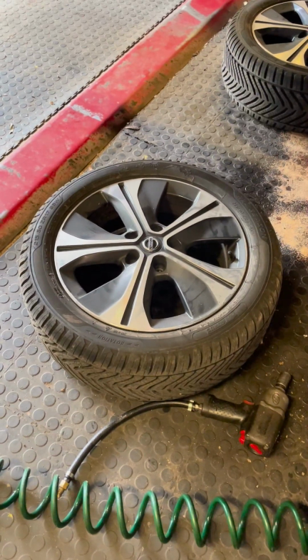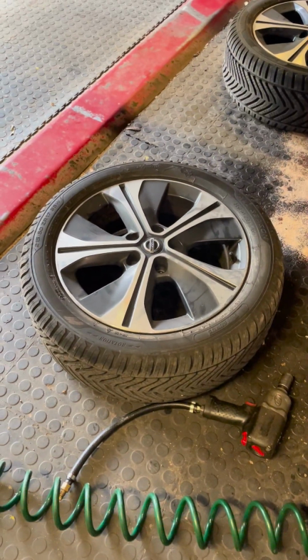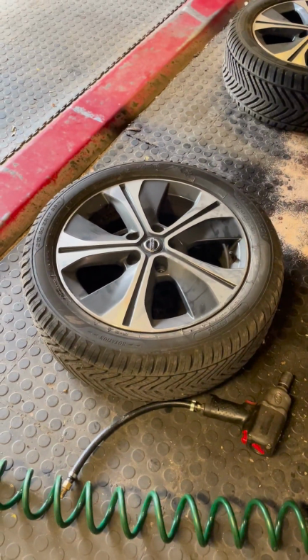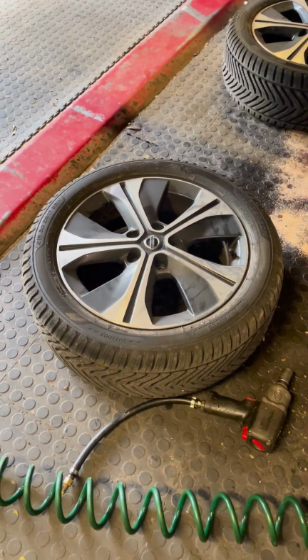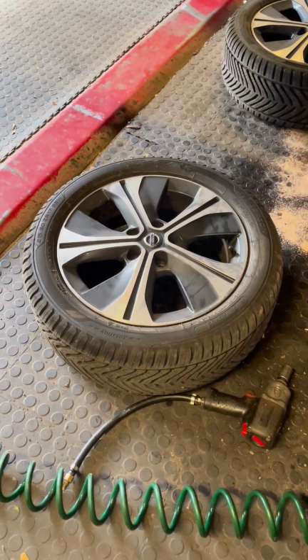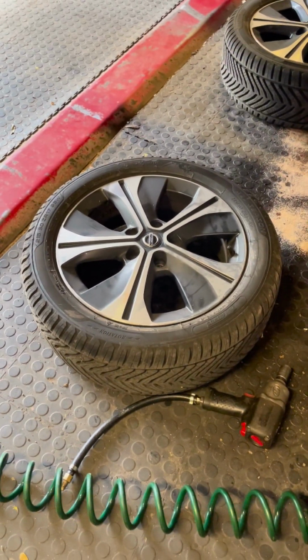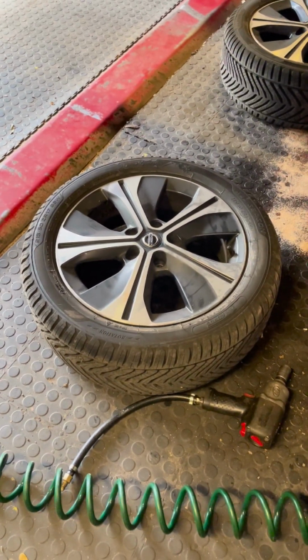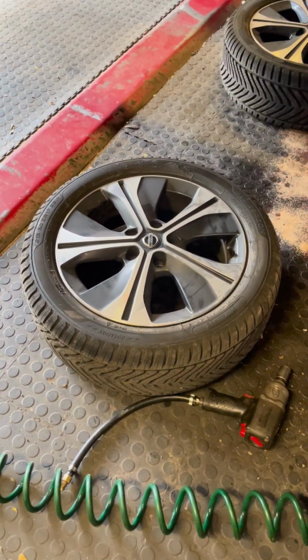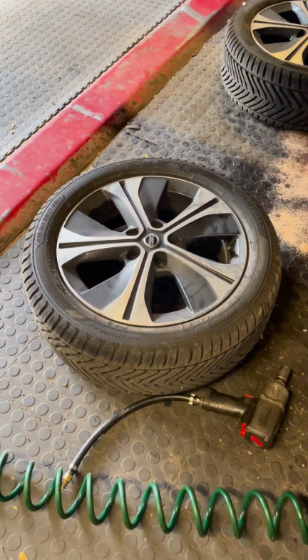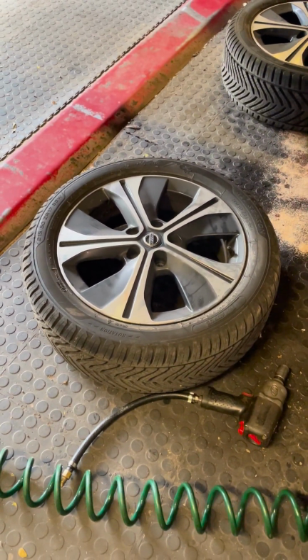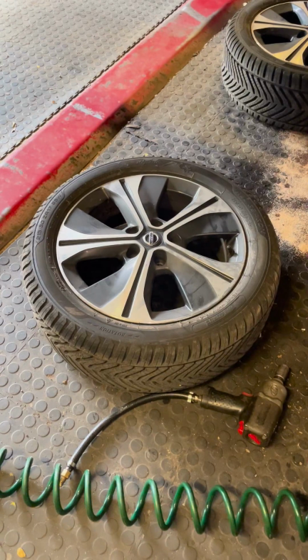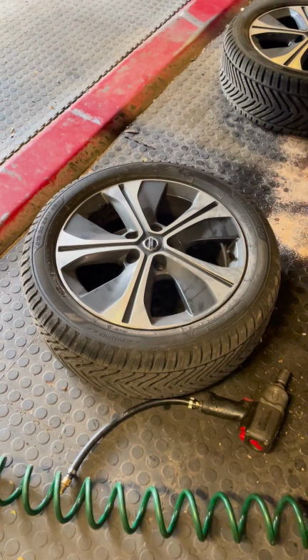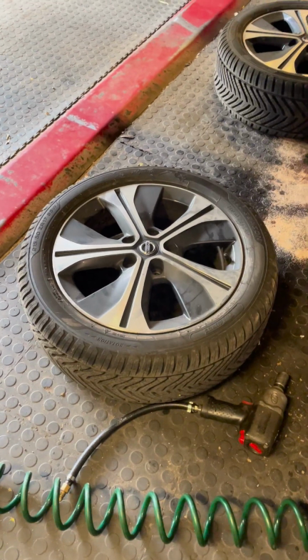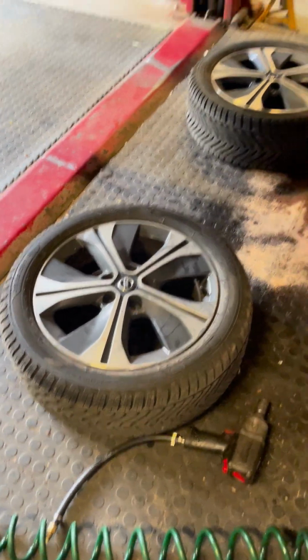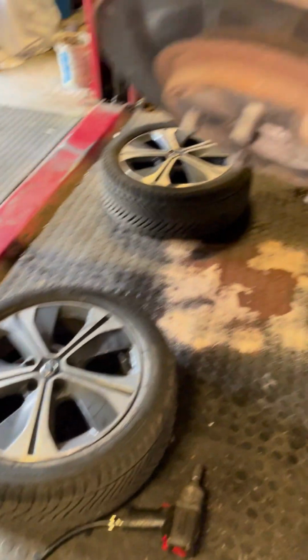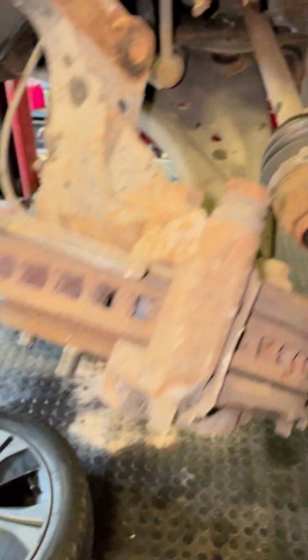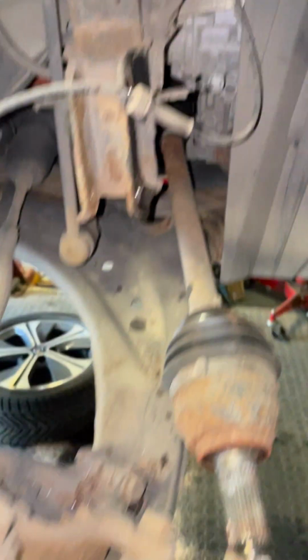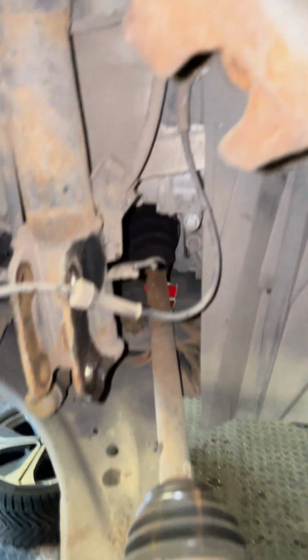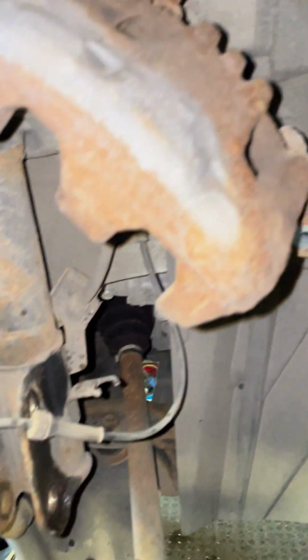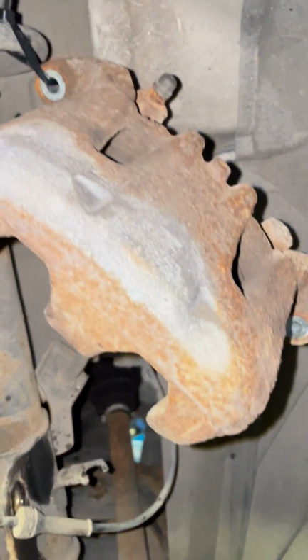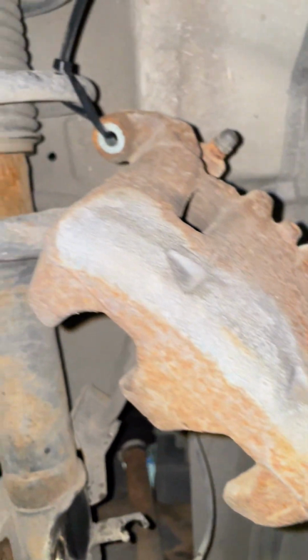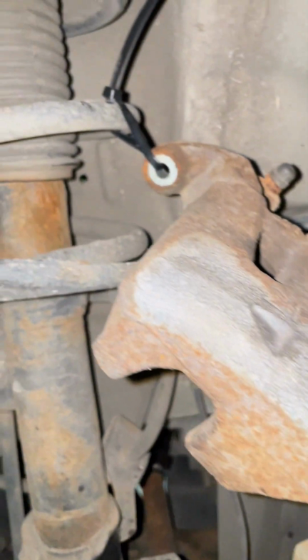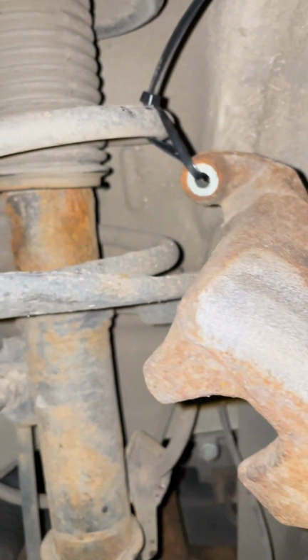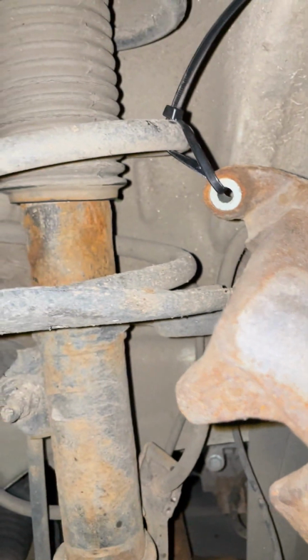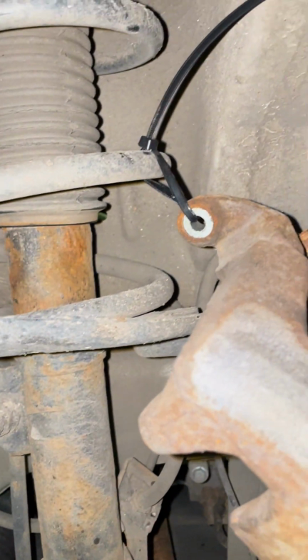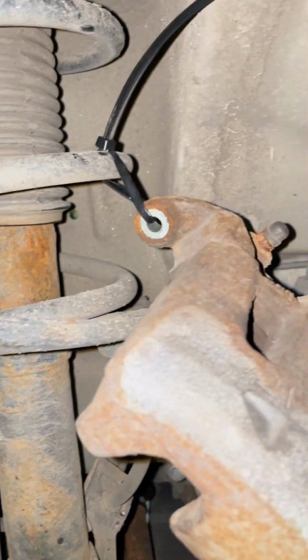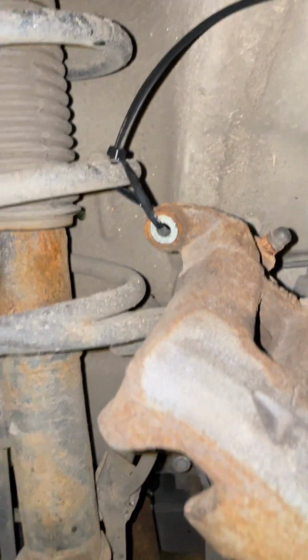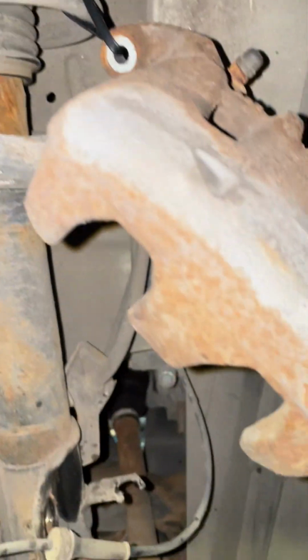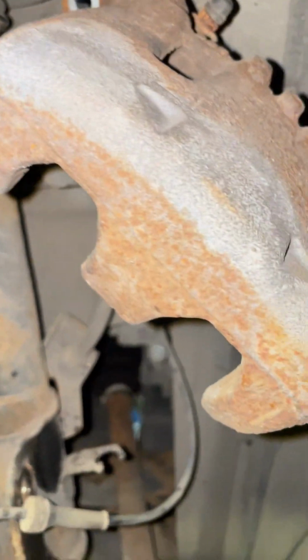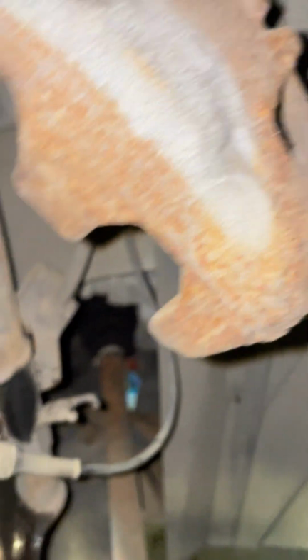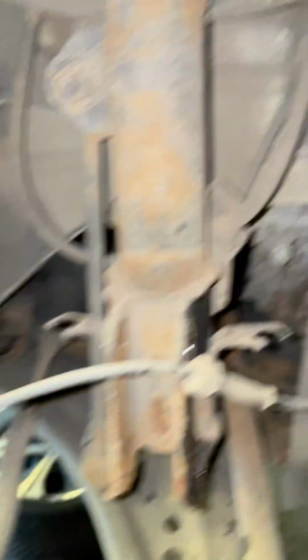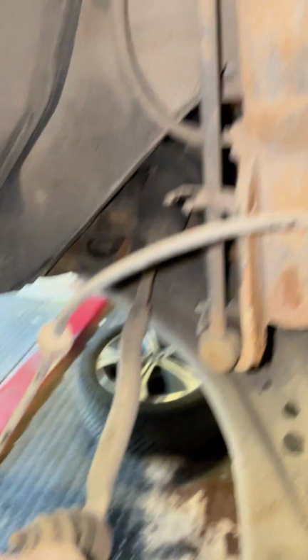So today I'm carrying out the TSB recall on a Nissan Leaf ZE1. I've taken the wheel off, taken the caliper off and held it to the road spring with a cable tie here so it doesn't stretch the cable.